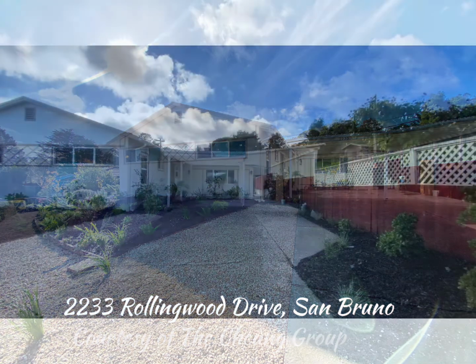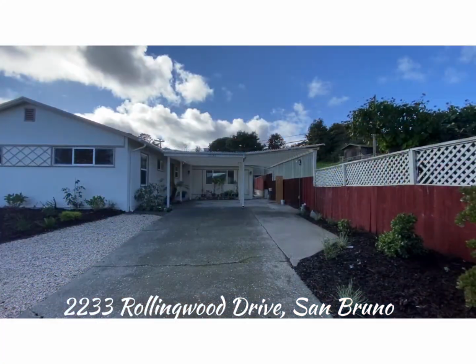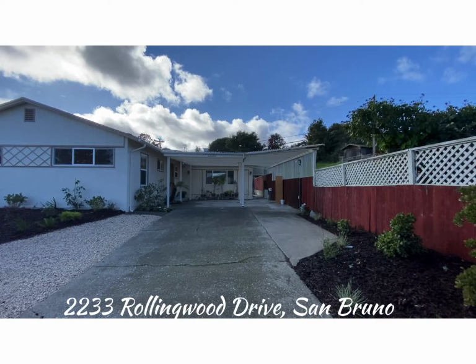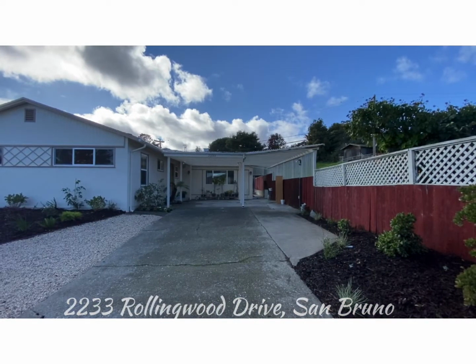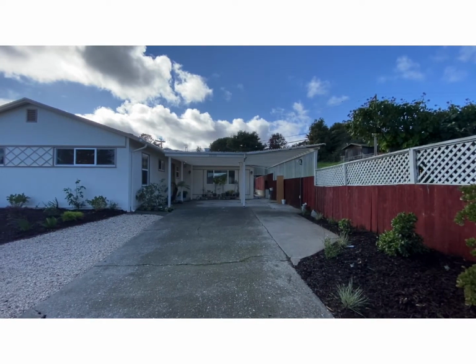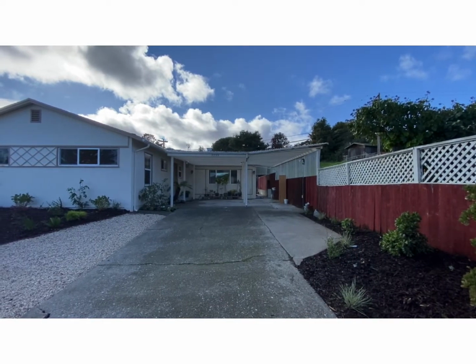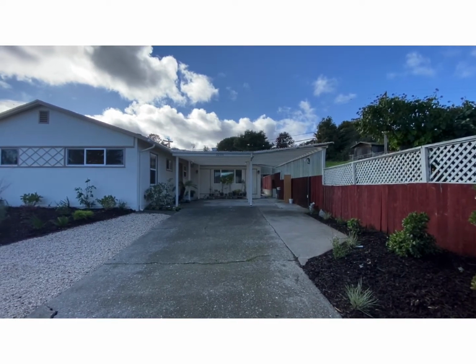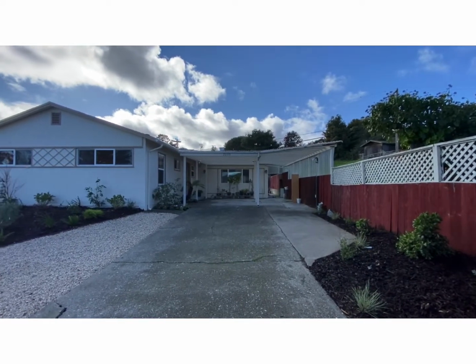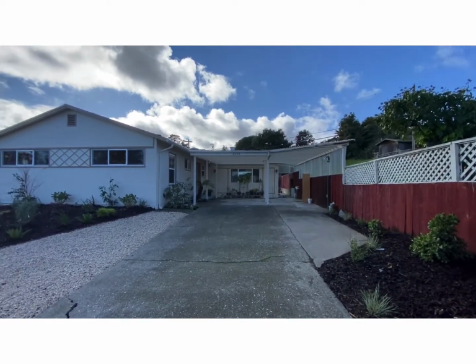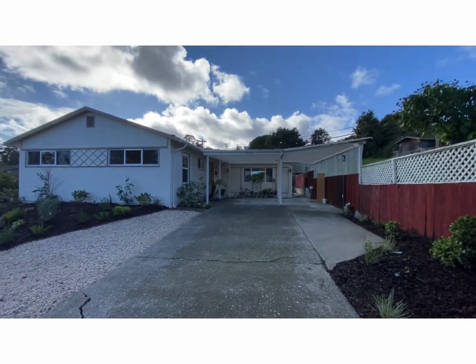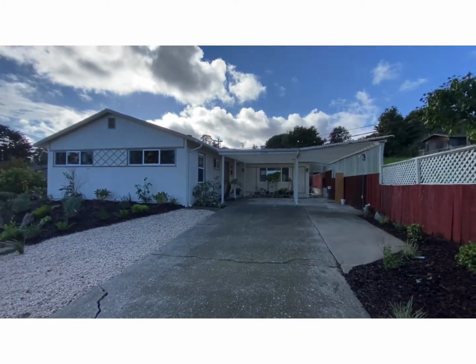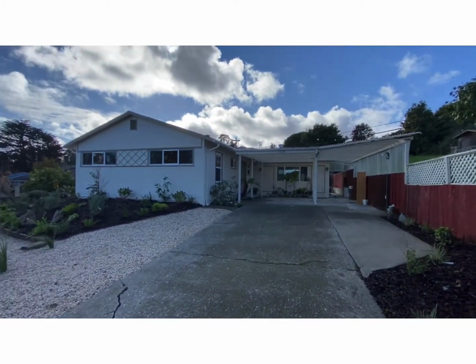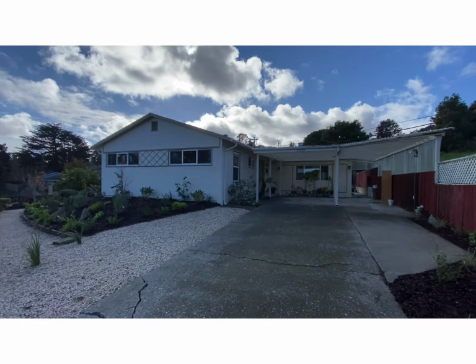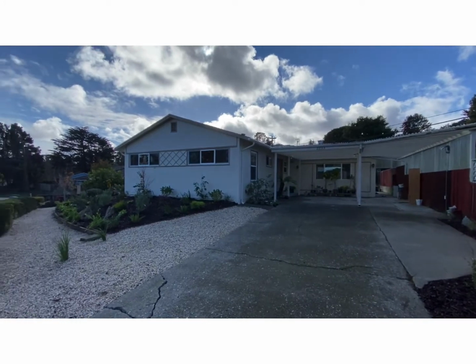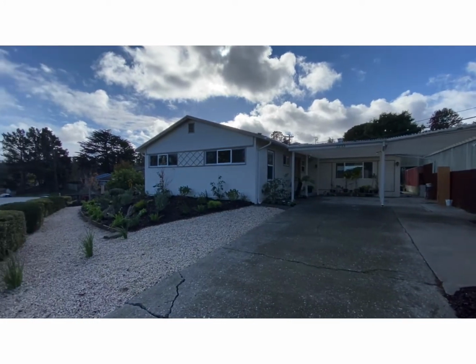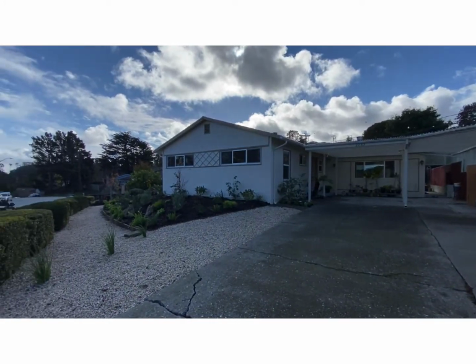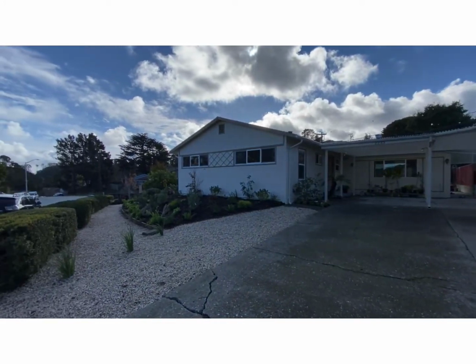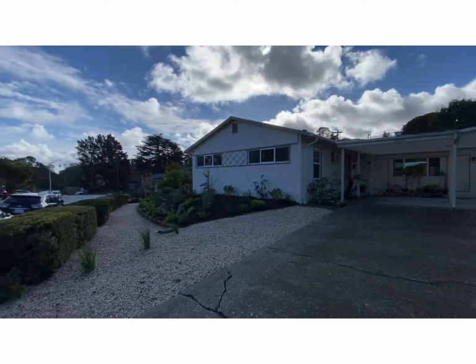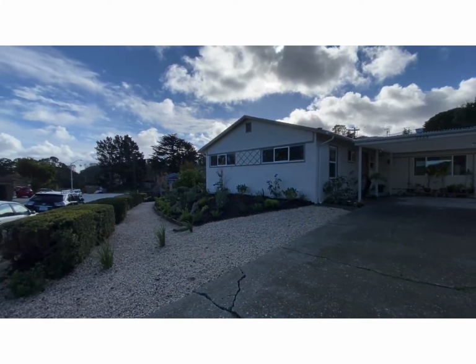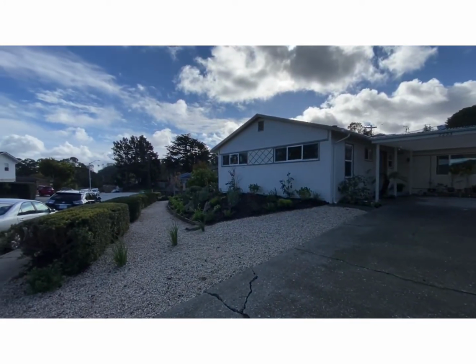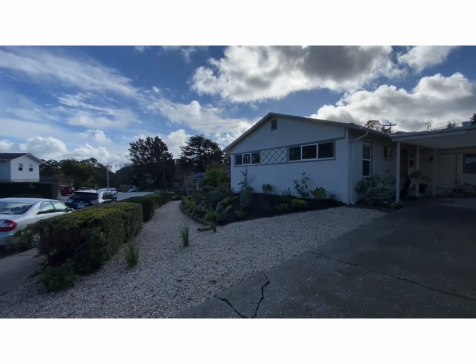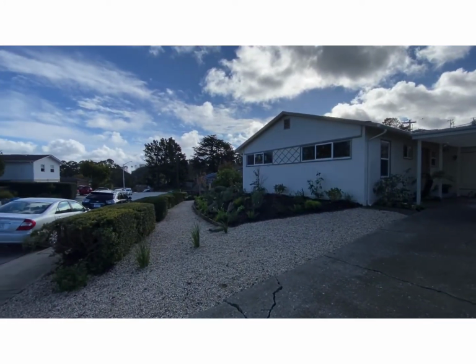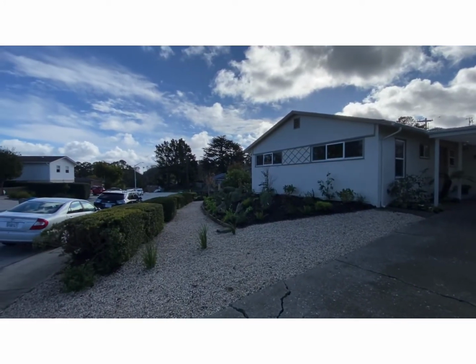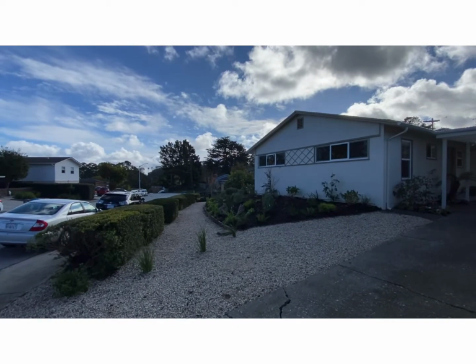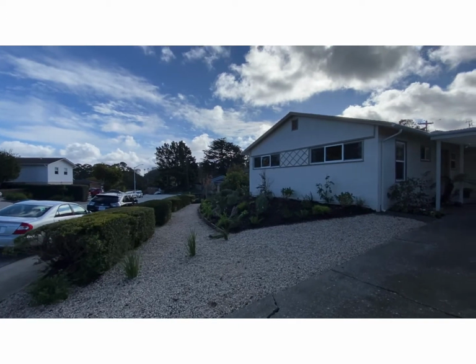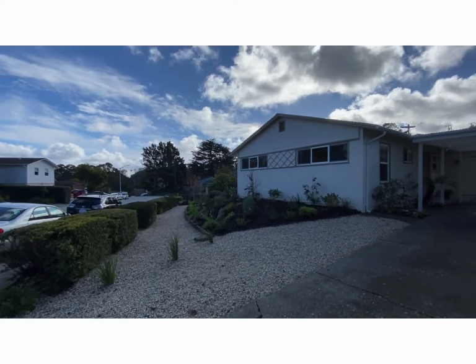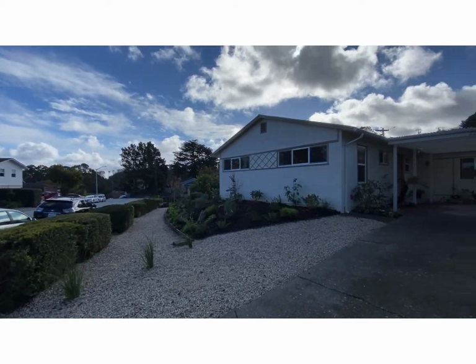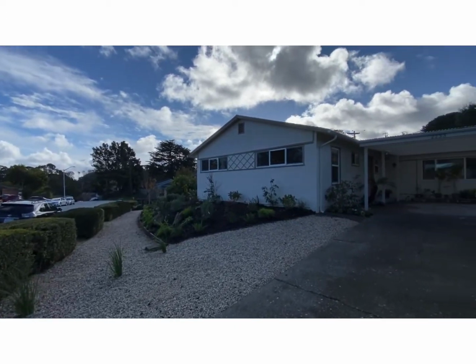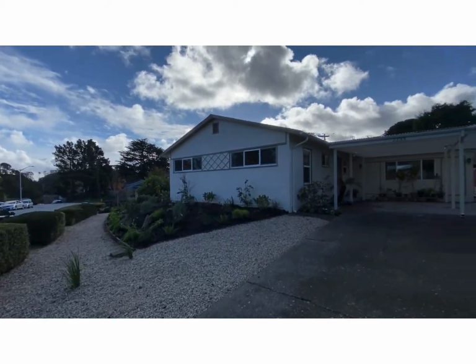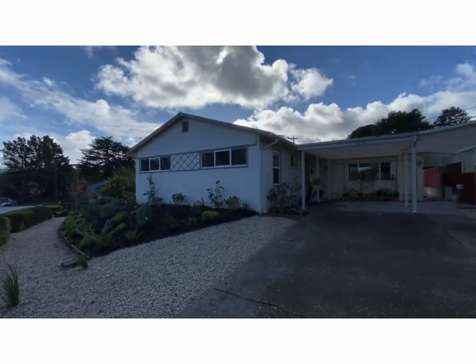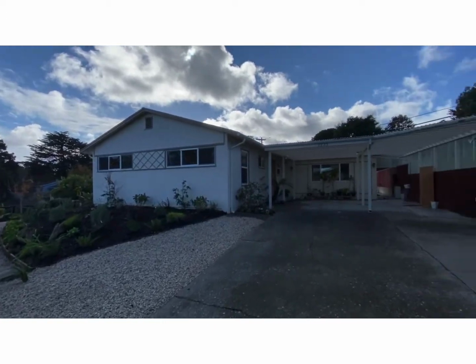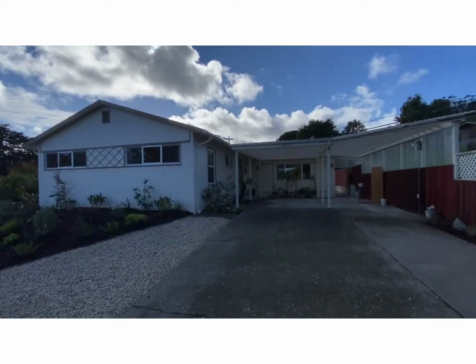Here we are at 2233 Rolling Wood Drive in San Bruno. This beautiful home is a ranch-style home with new landscaping and a carport.